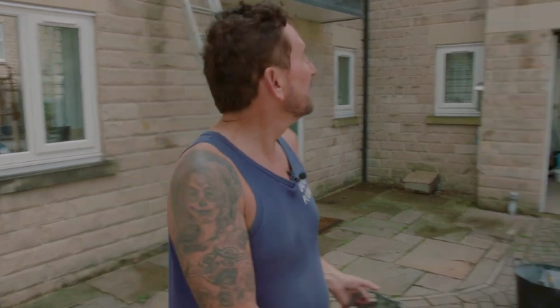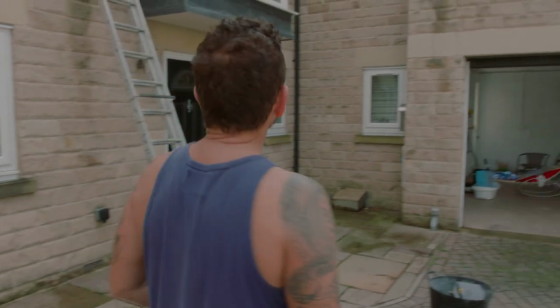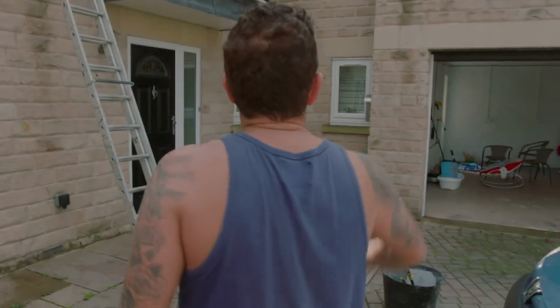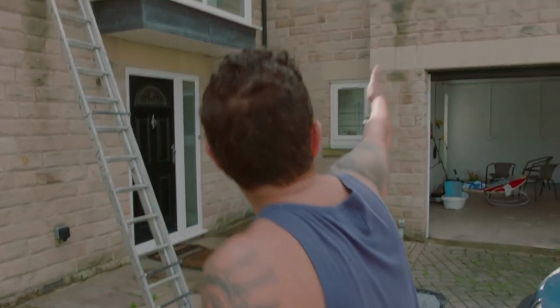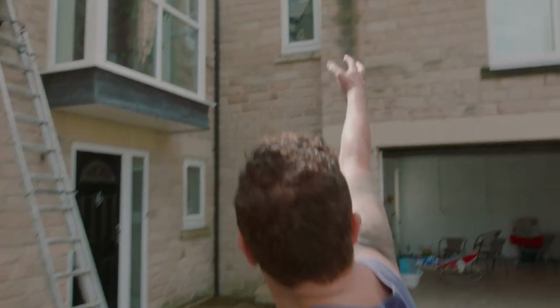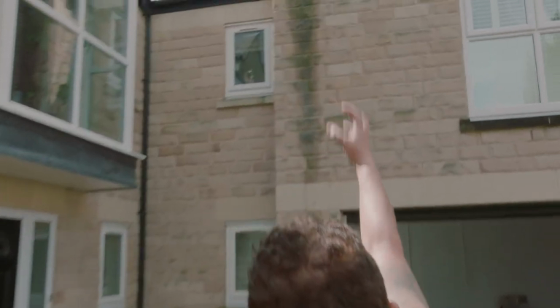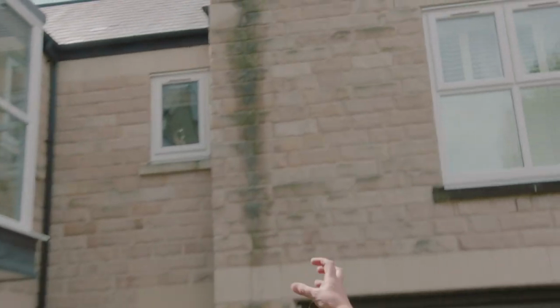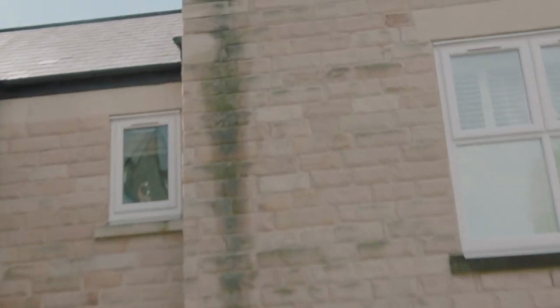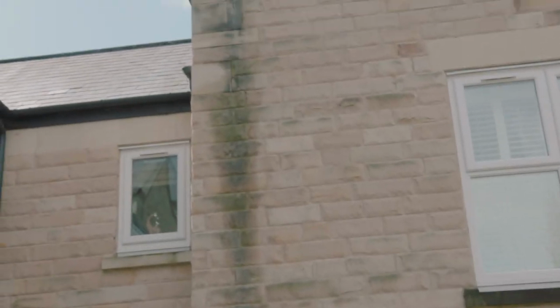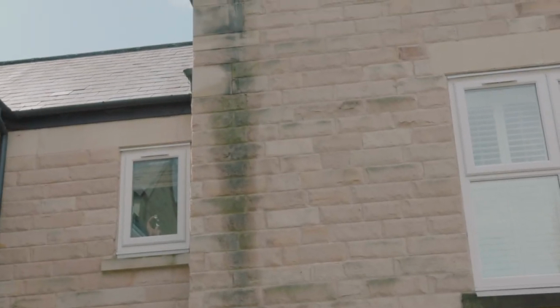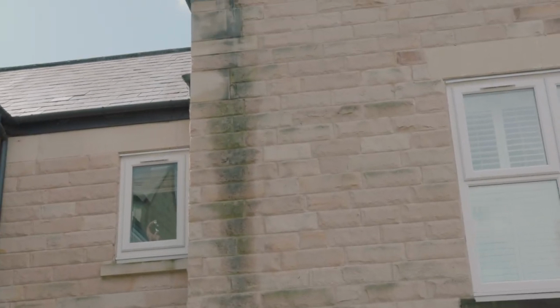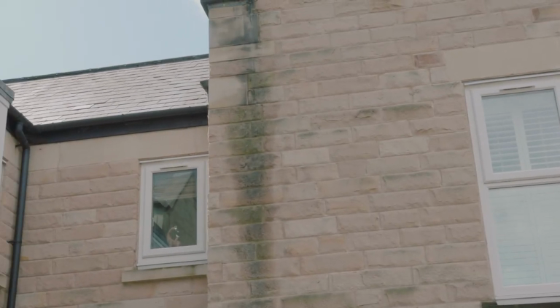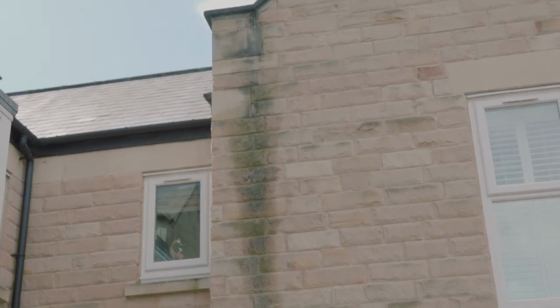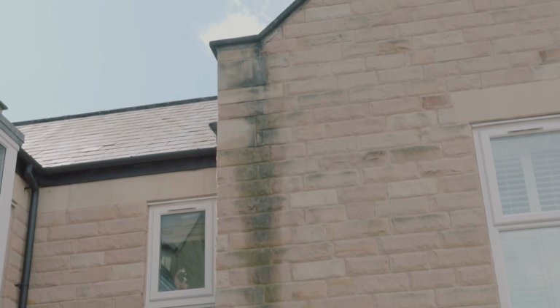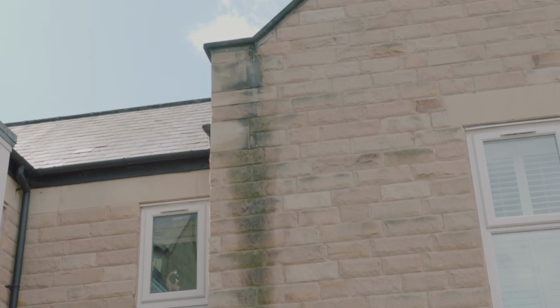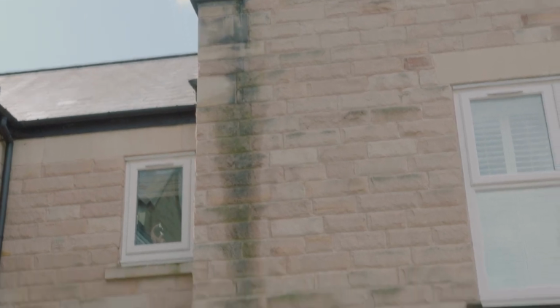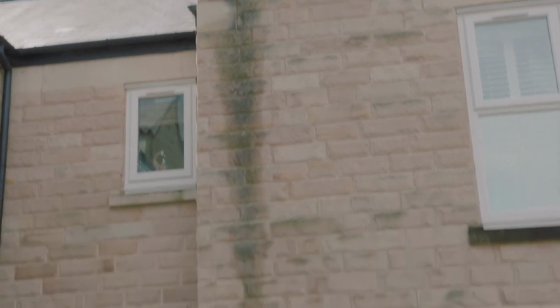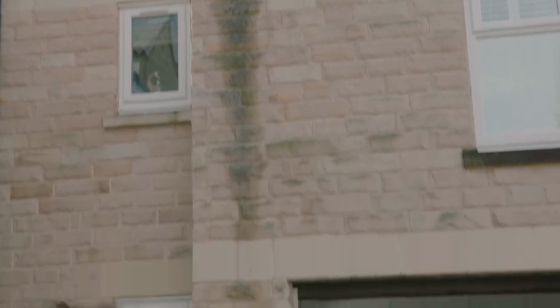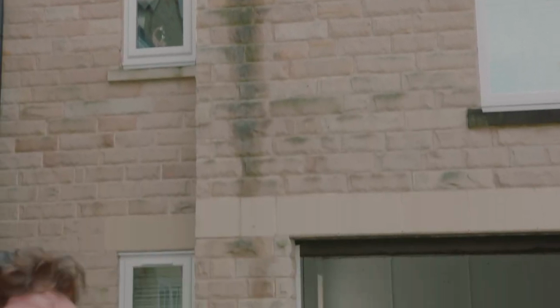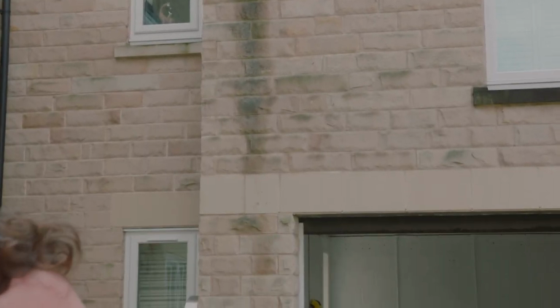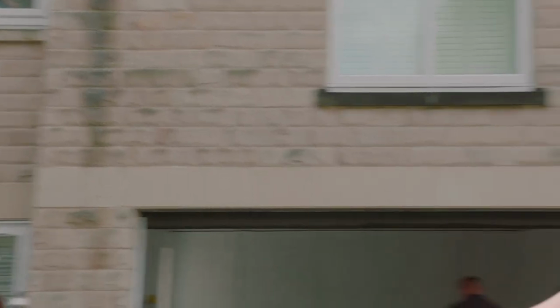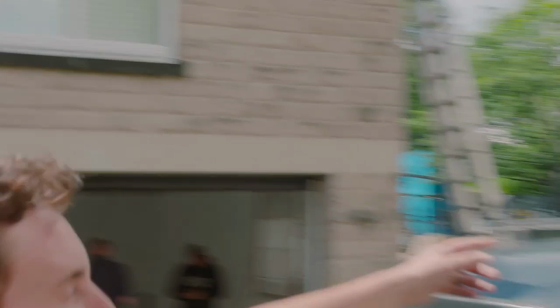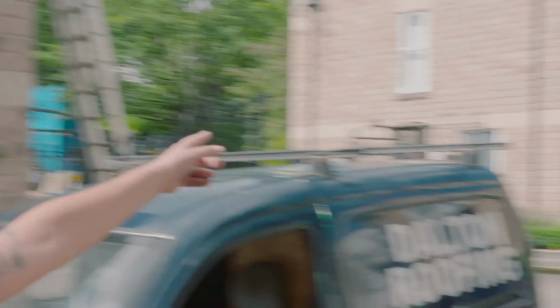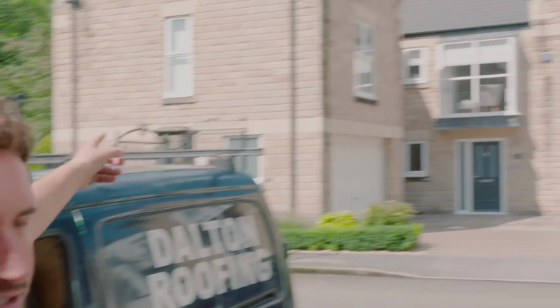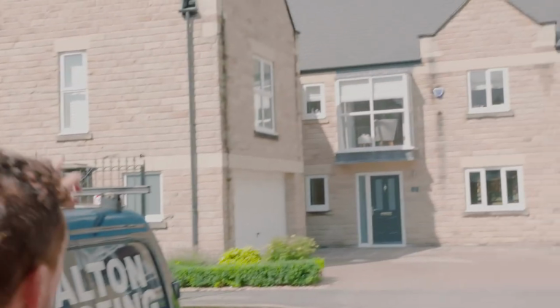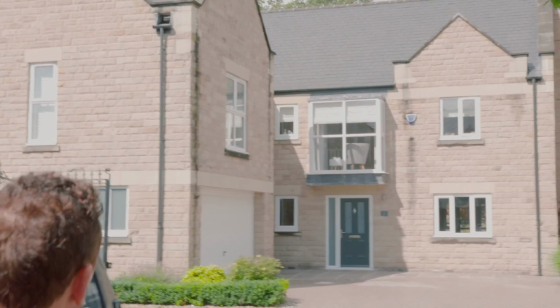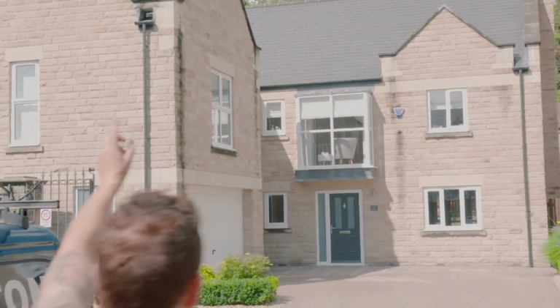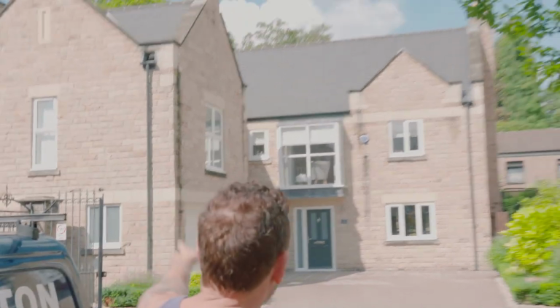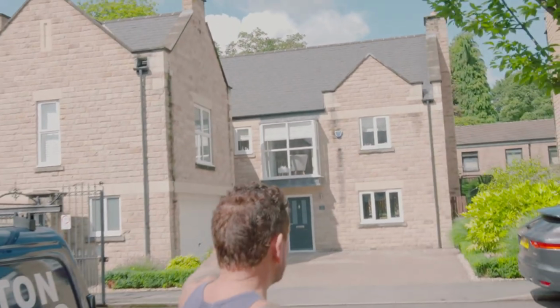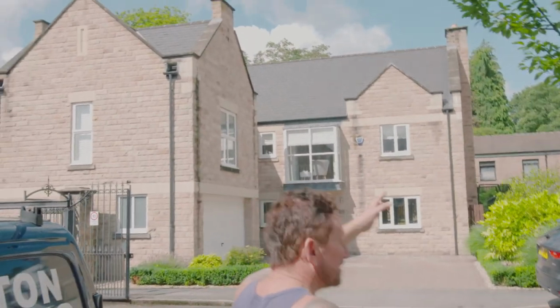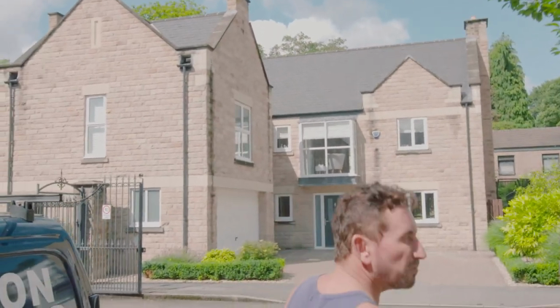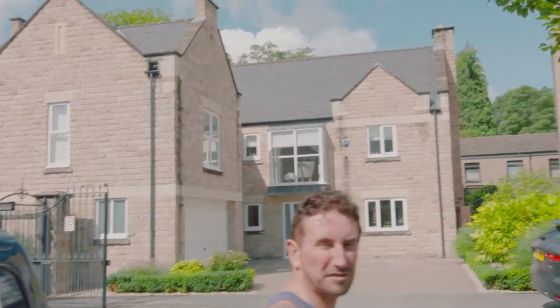And you can see what's happening — dirty green runoff coming from the coping stones. It's not just this house; you can see it on lots of other houses, like this one over here. You can see it on quite a few.